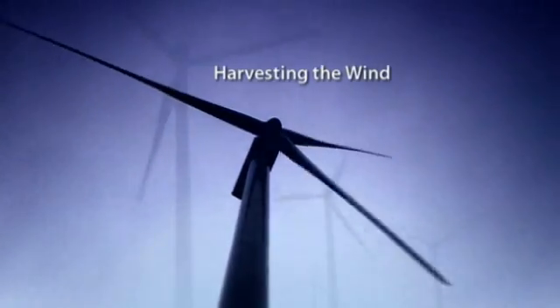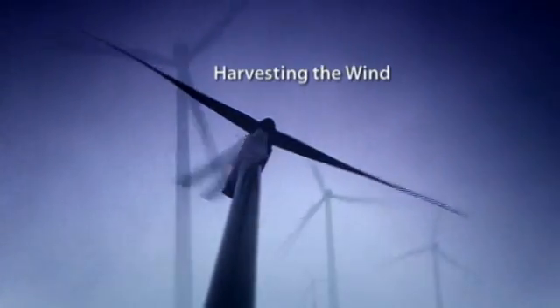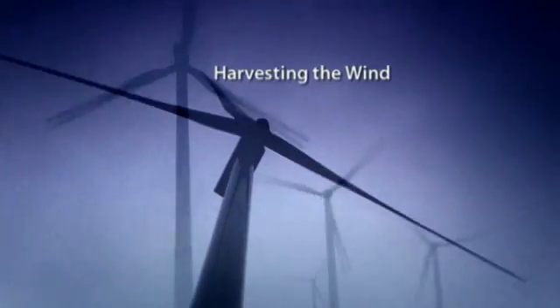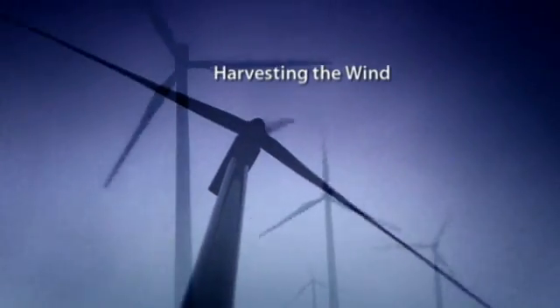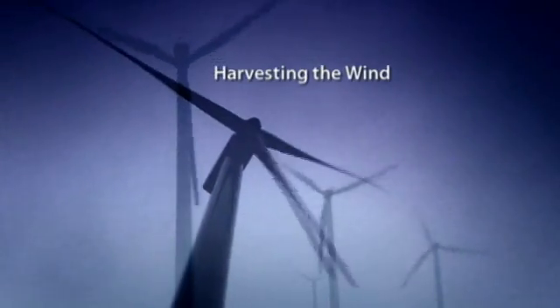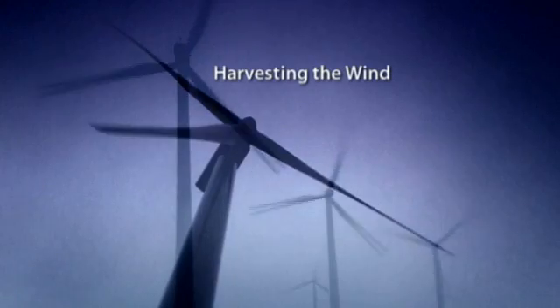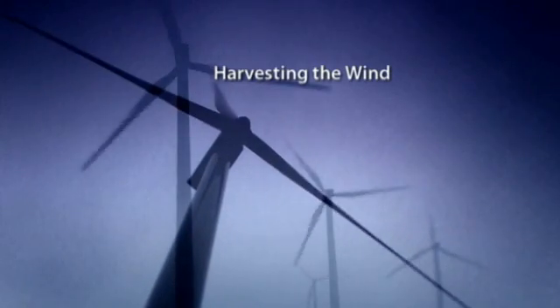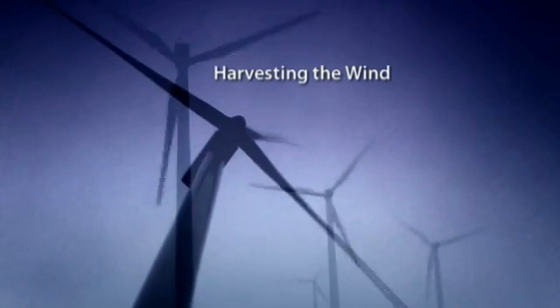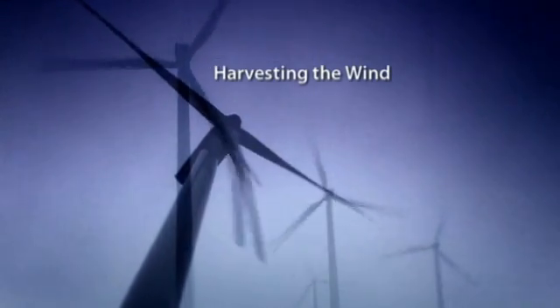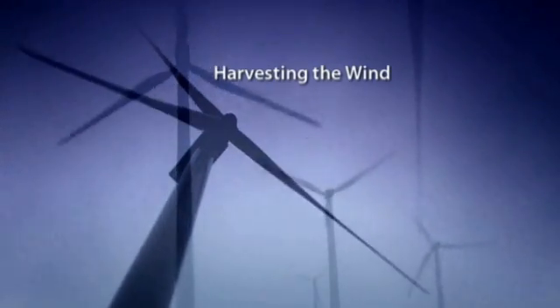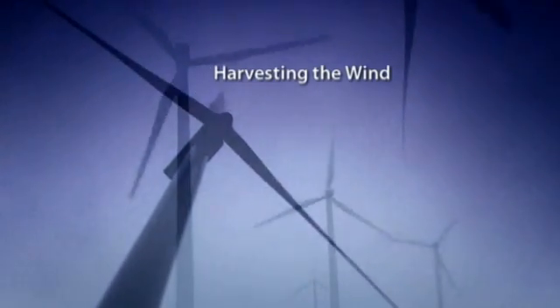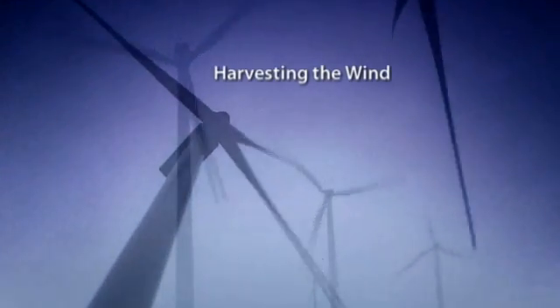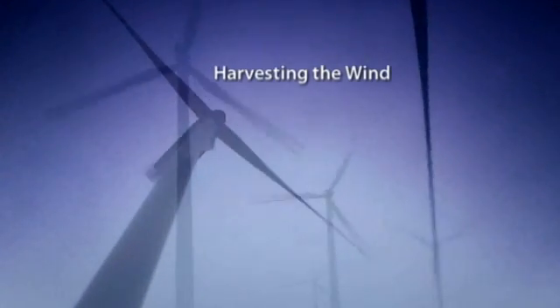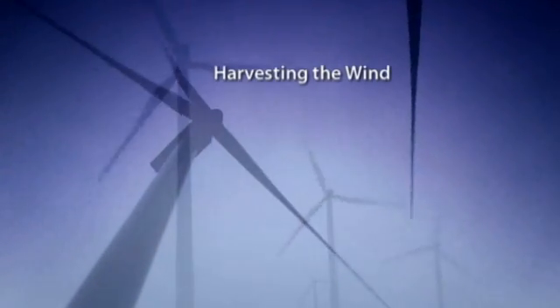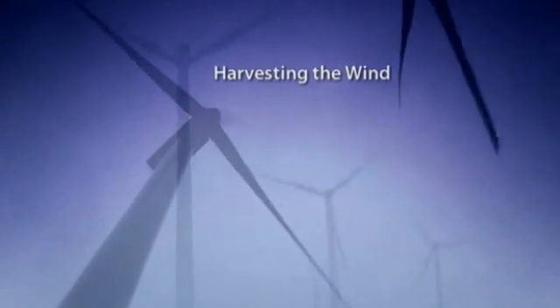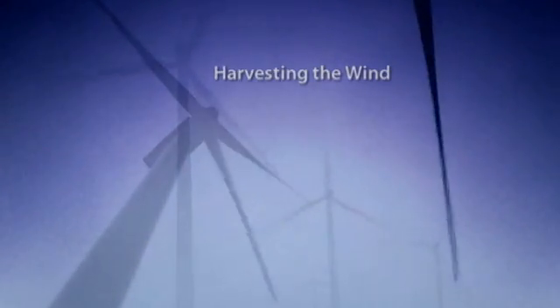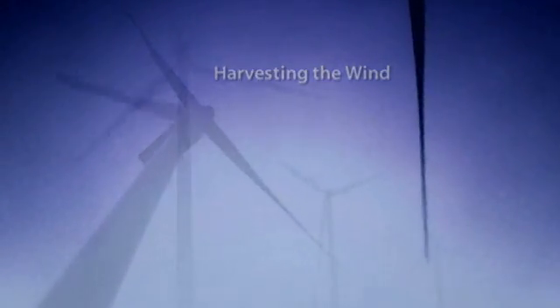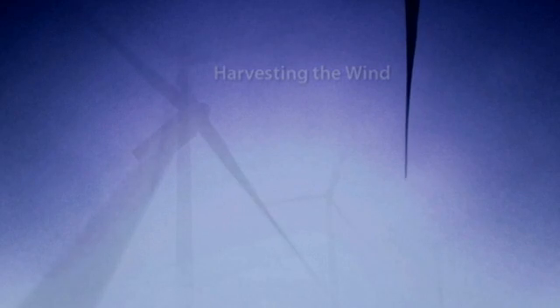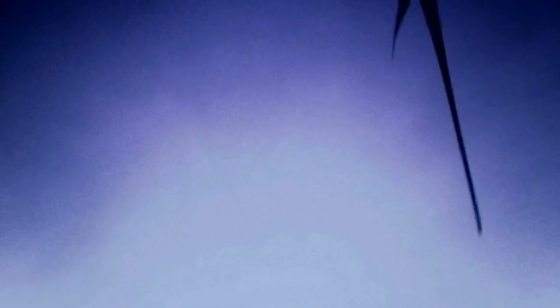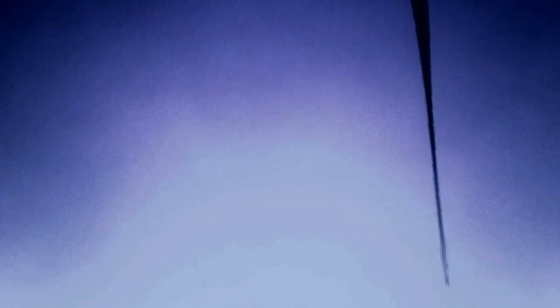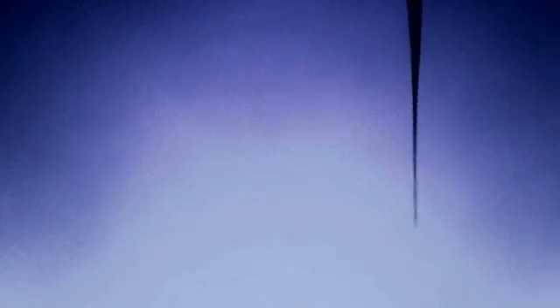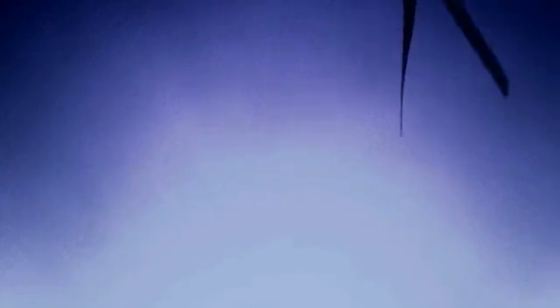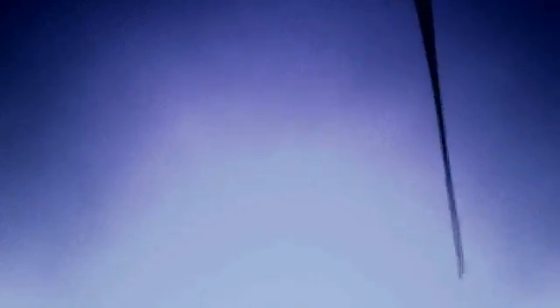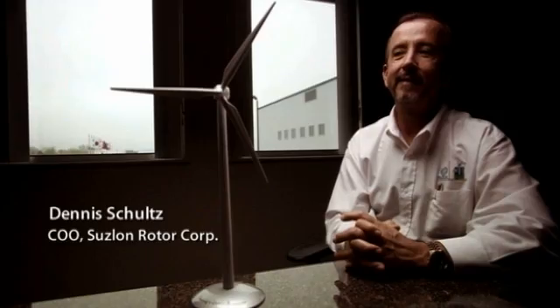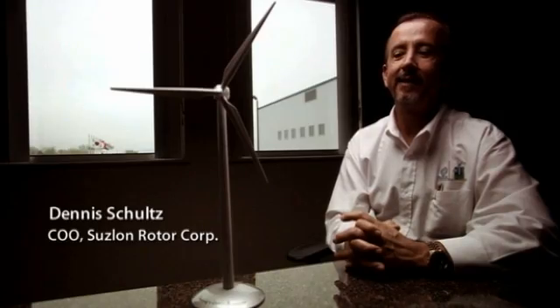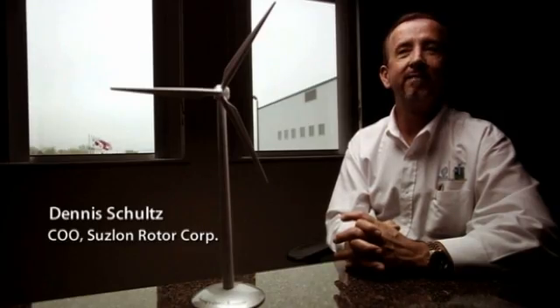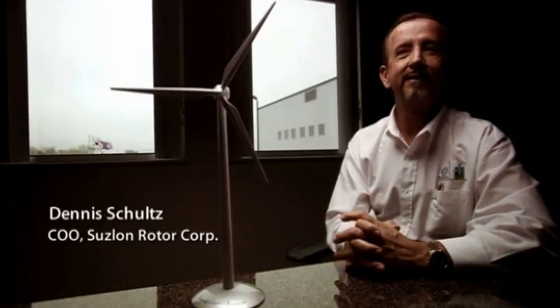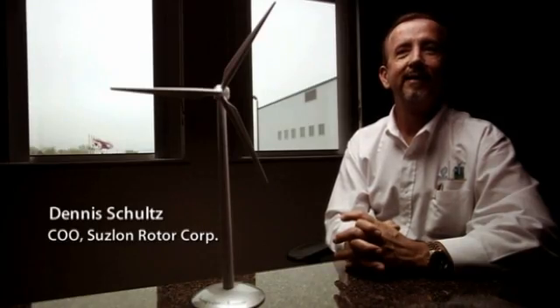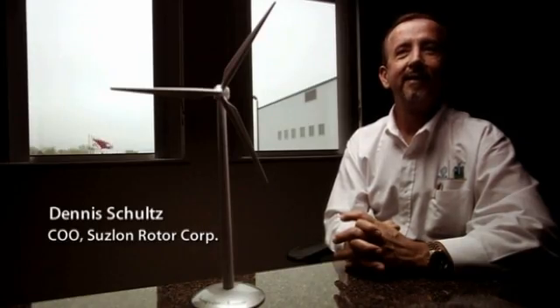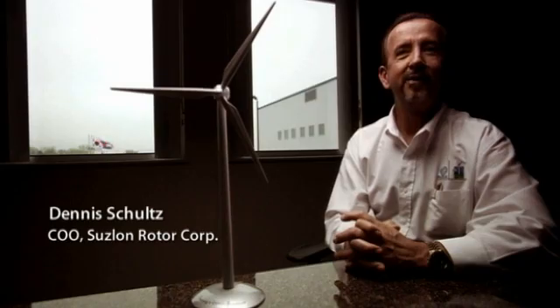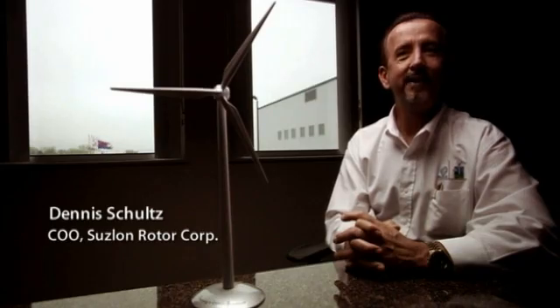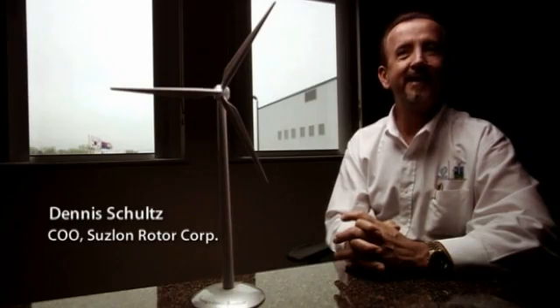They don't impress you as moving that fast, but because of the diameter, the tips themselves are traveling at over 130 miles per hour. At that circumference, there's a lot of speed at the tips.